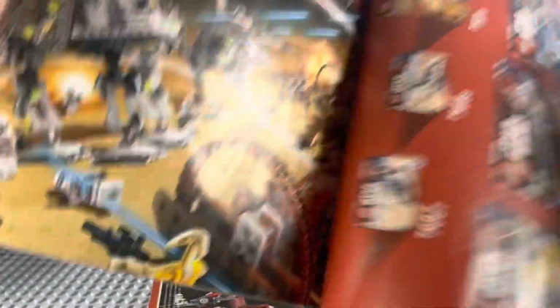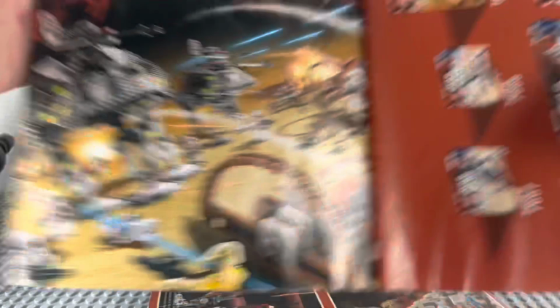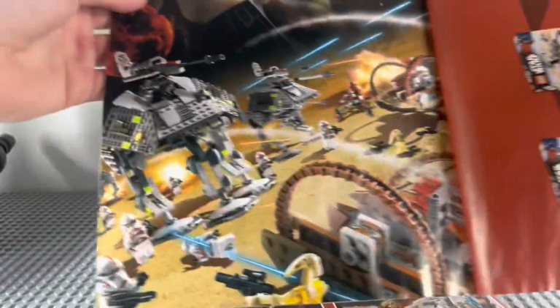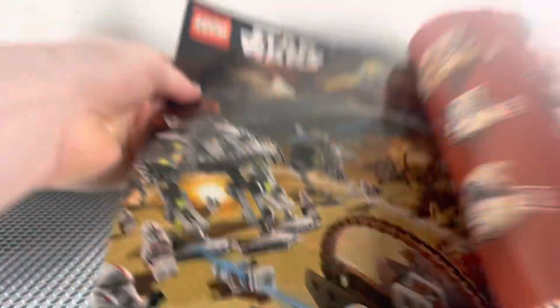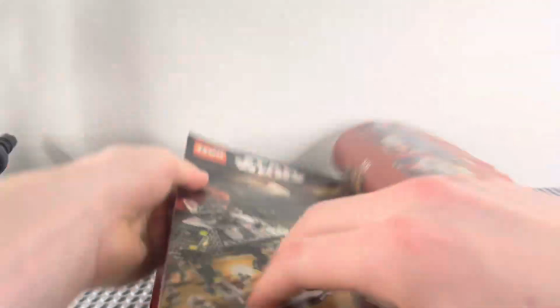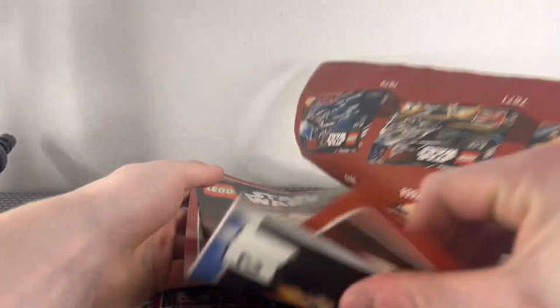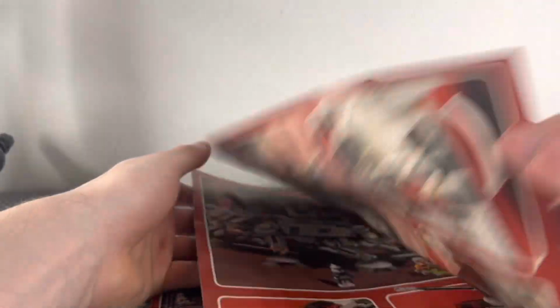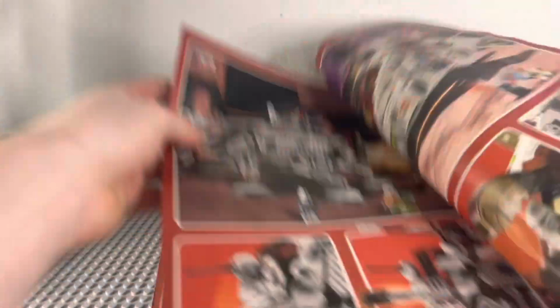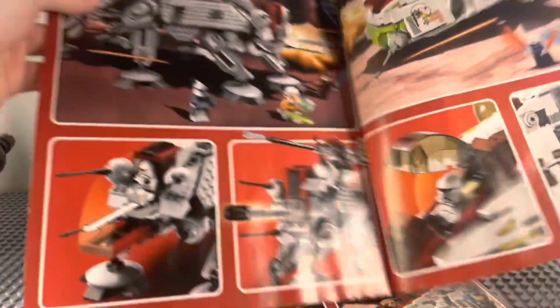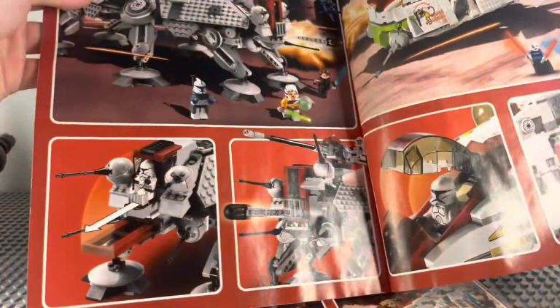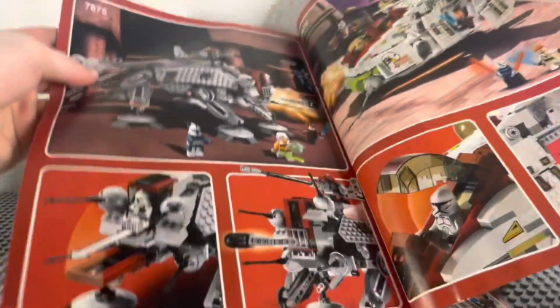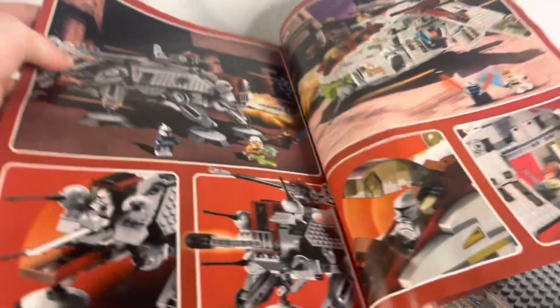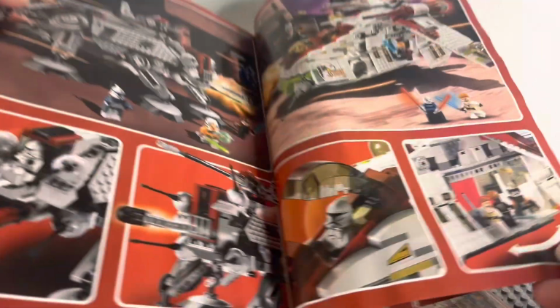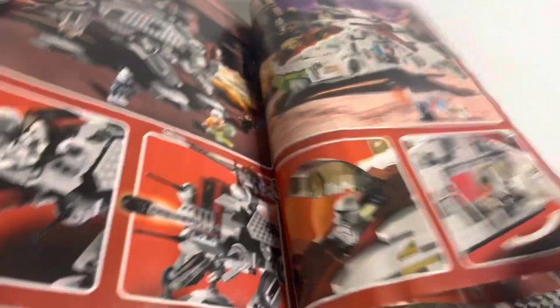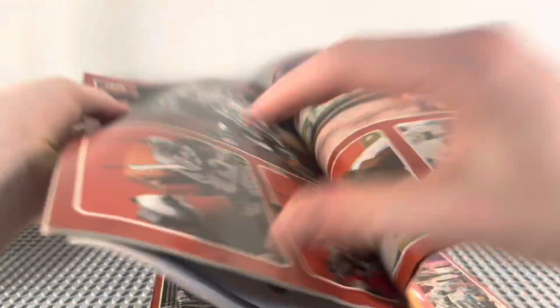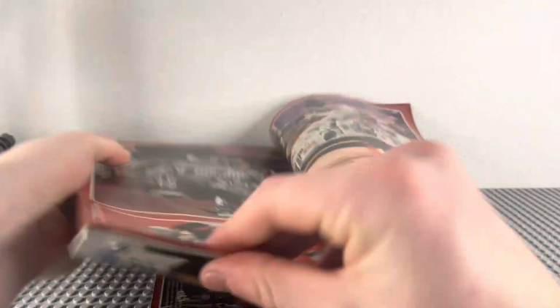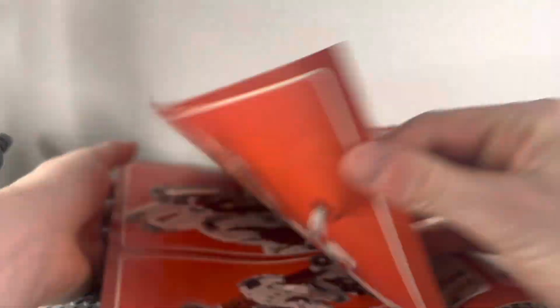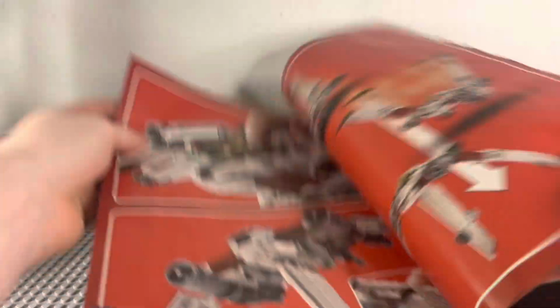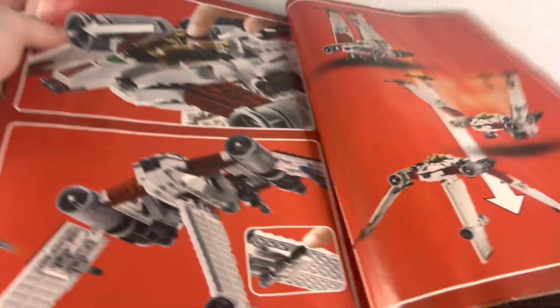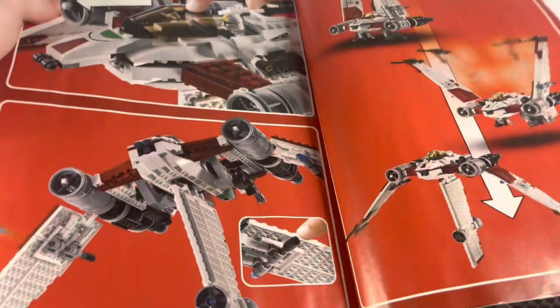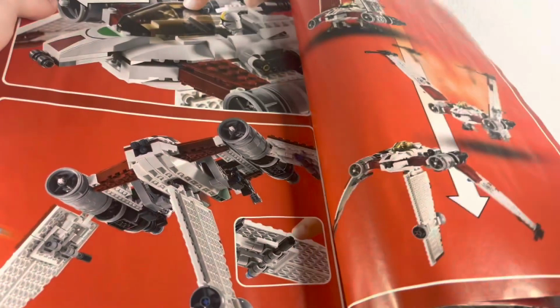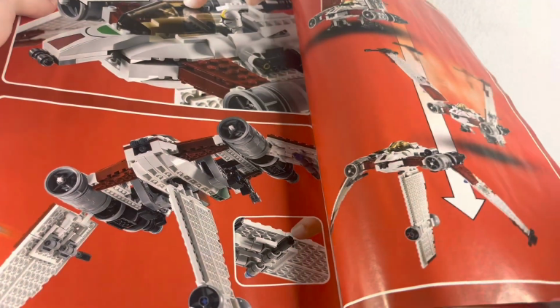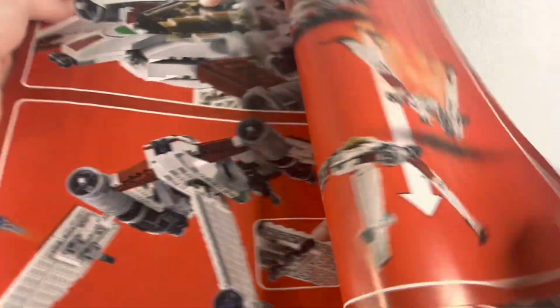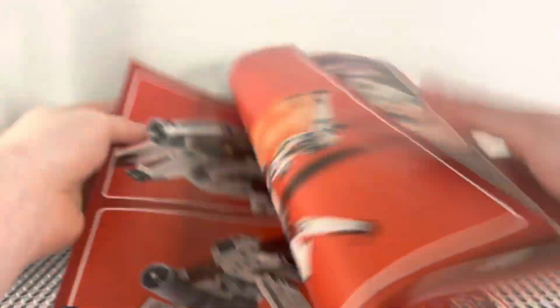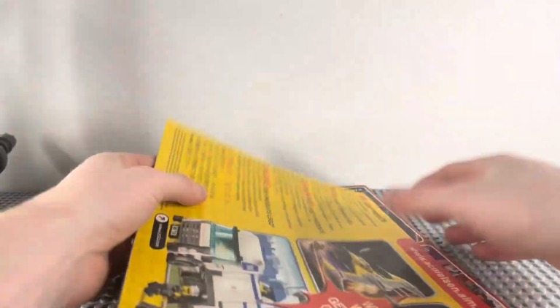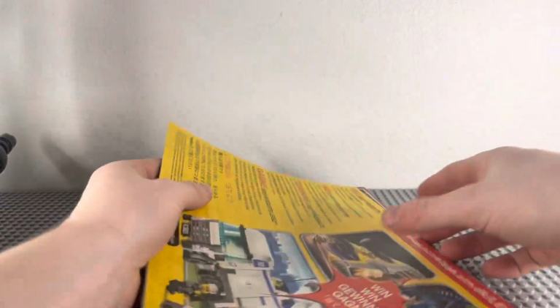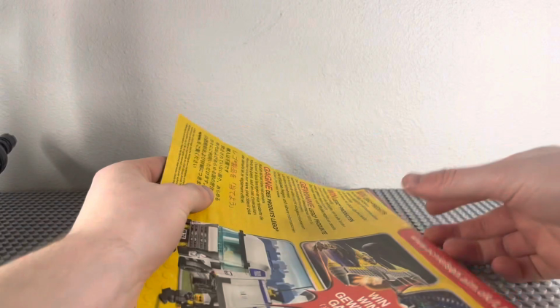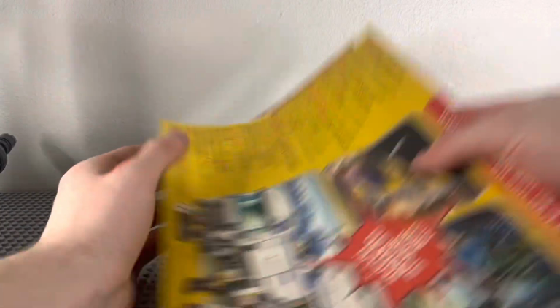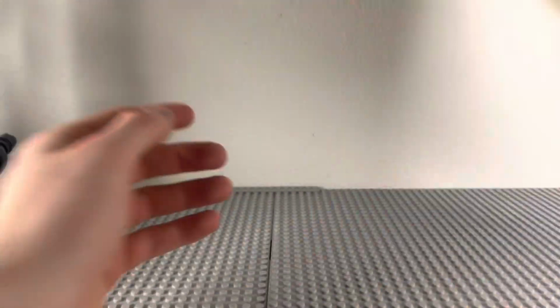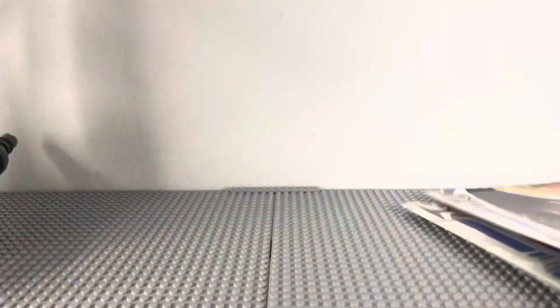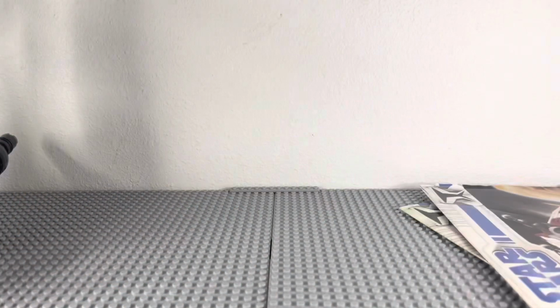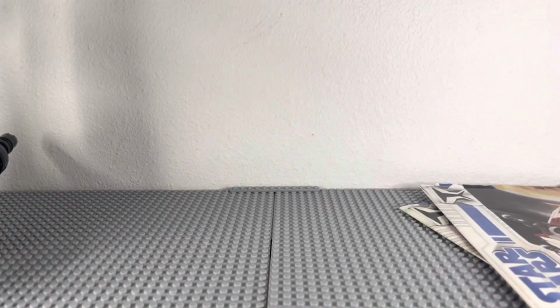There are a few different pages showing off the sets, with a few pages for each, including one showing this set. So now, let's take a look at the actual set itself.